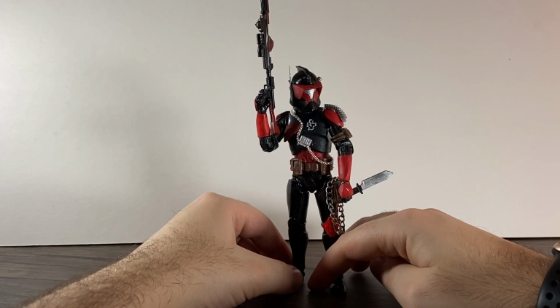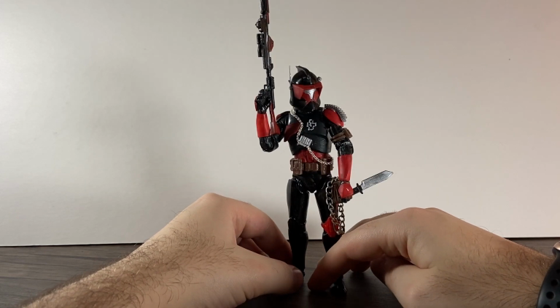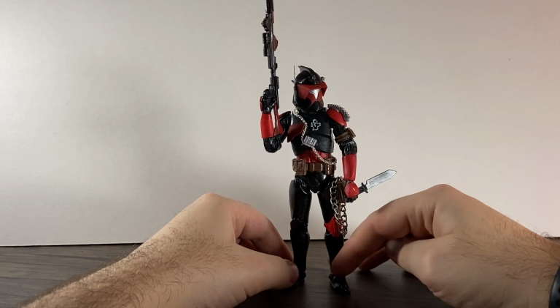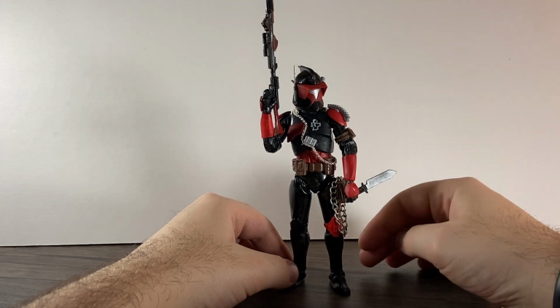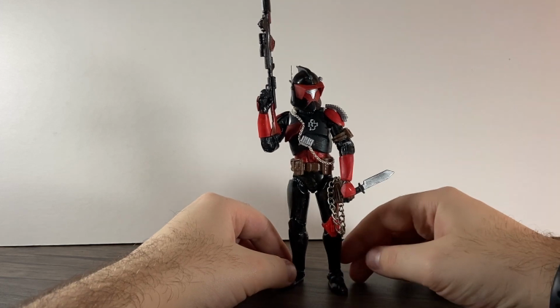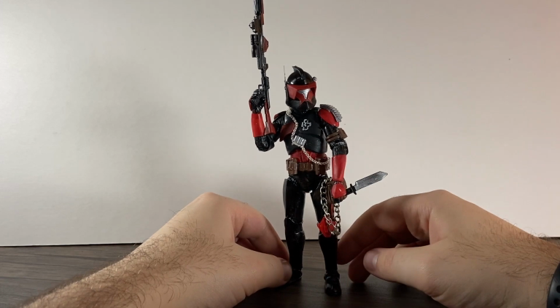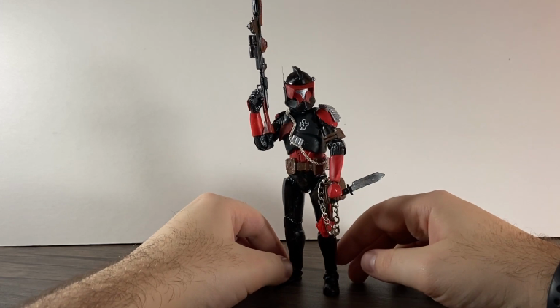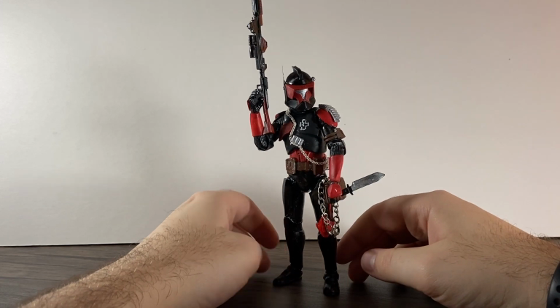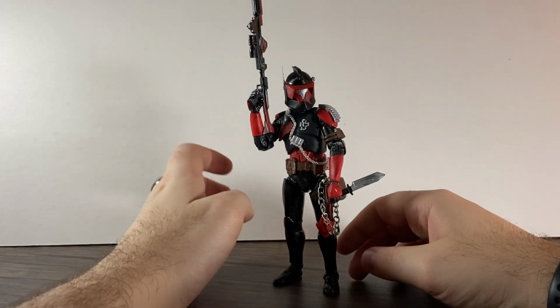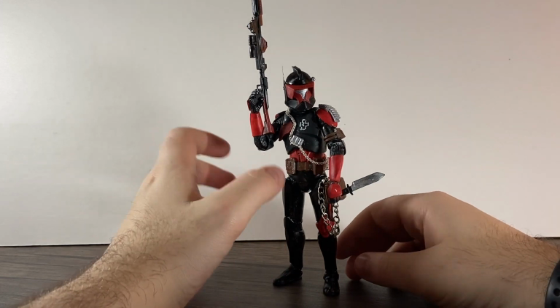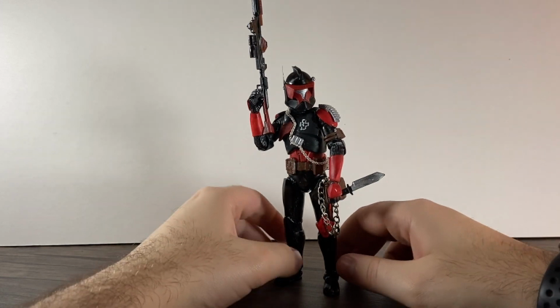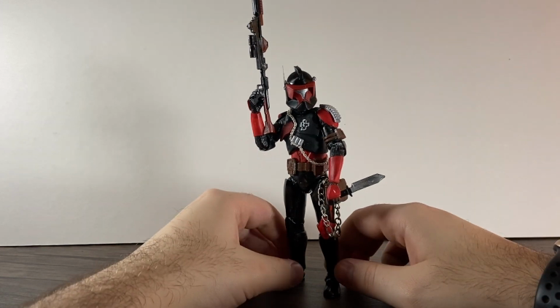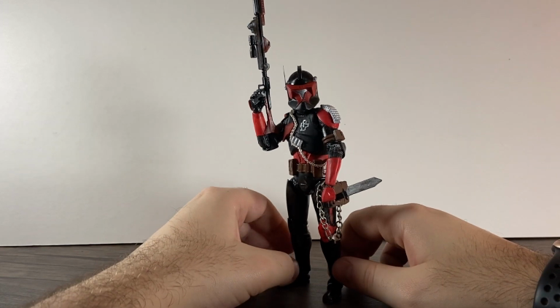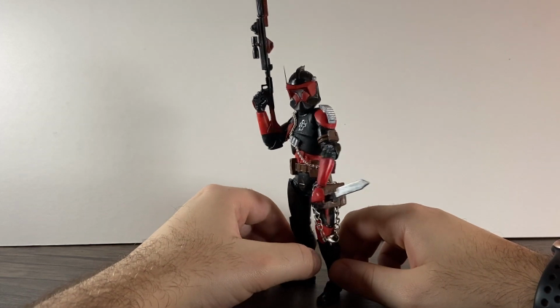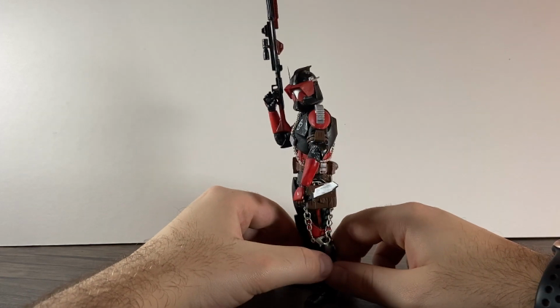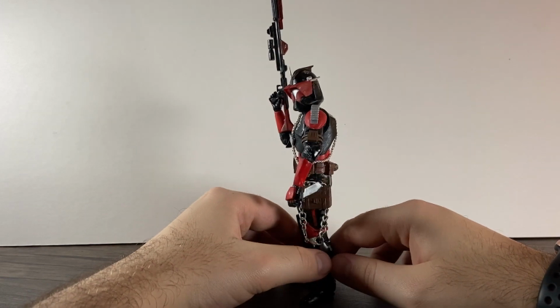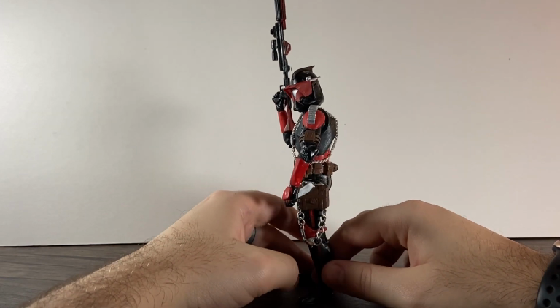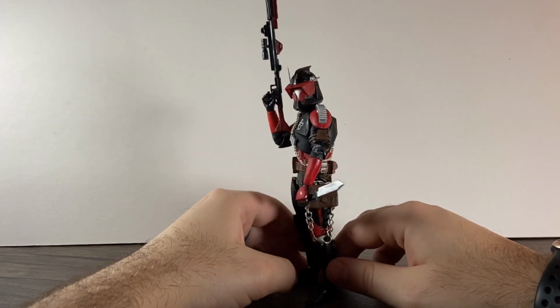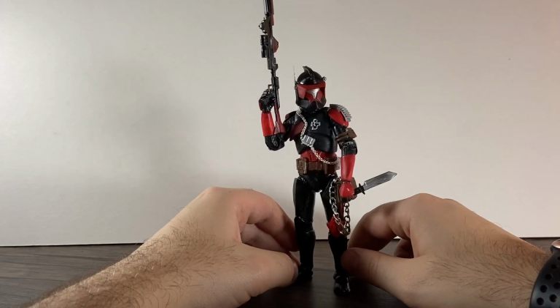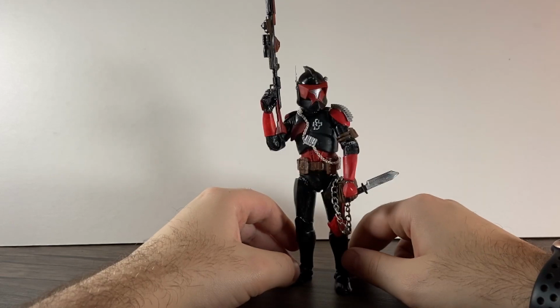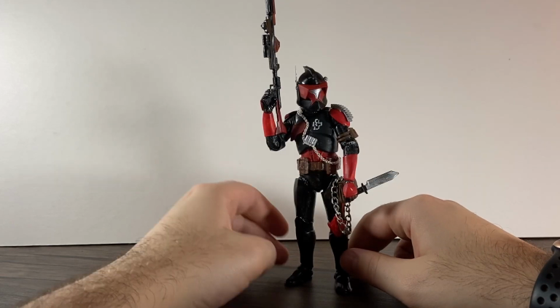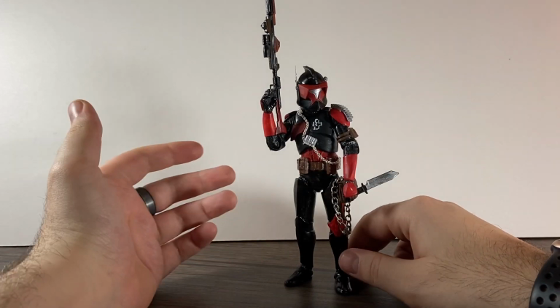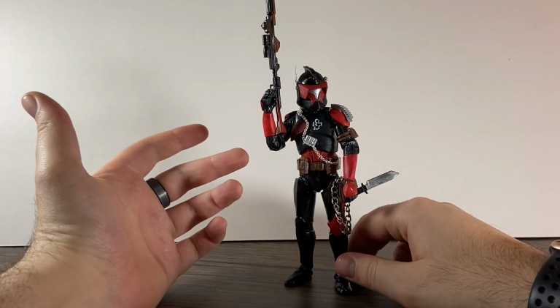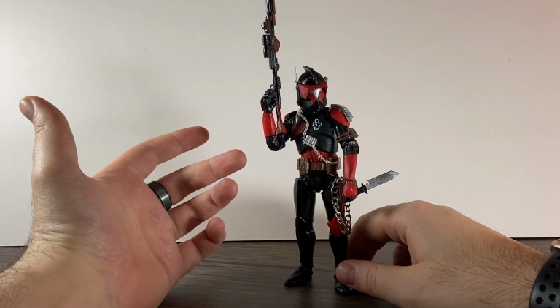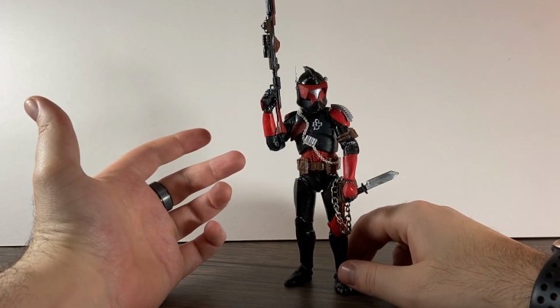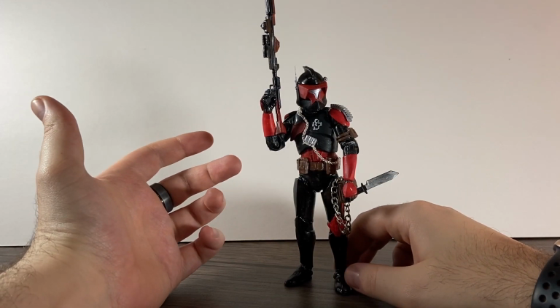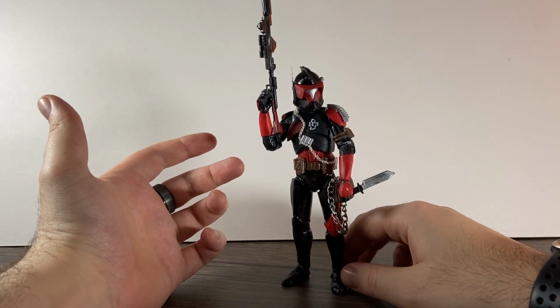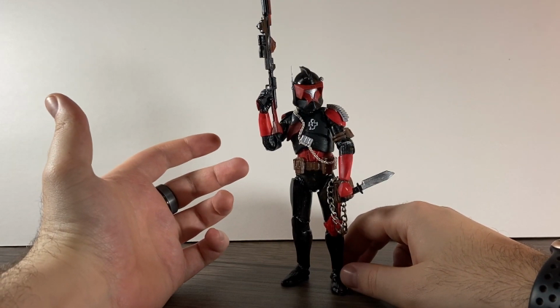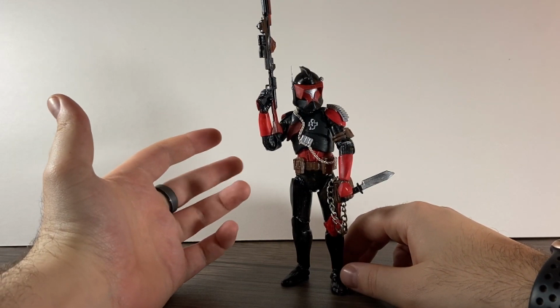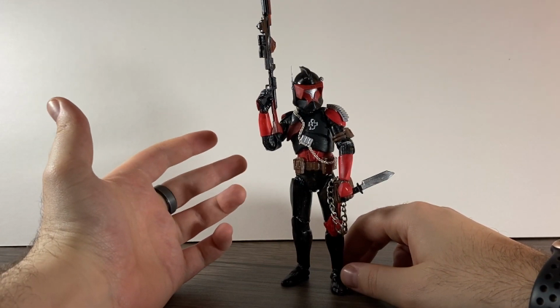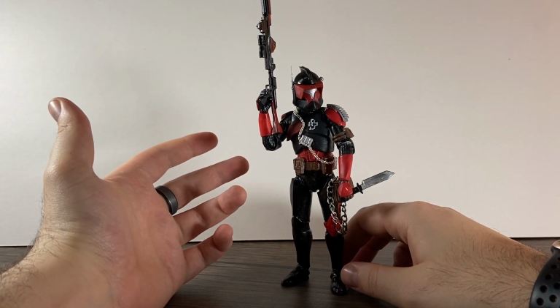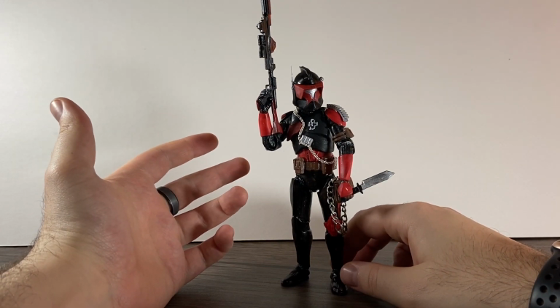Commander Riff is styled after the heavy metal band Rammstein. I thought, well, I made him look like a heavy, so let's call him Riff.